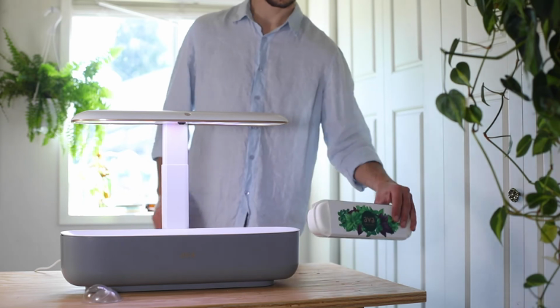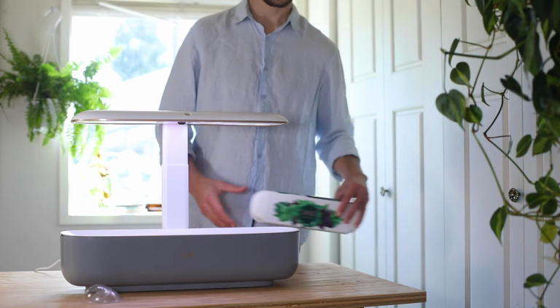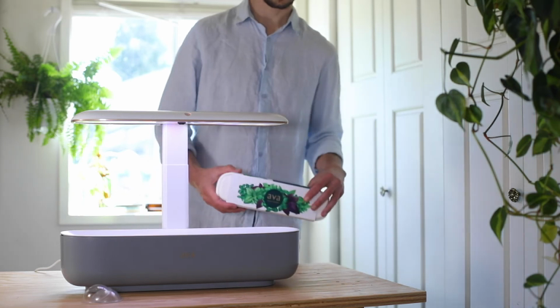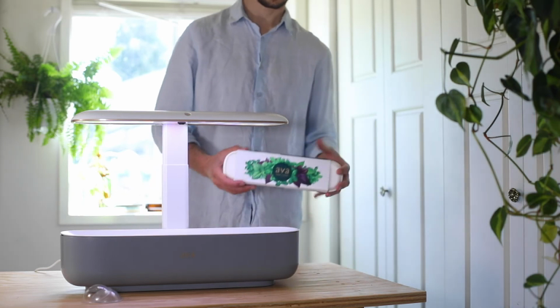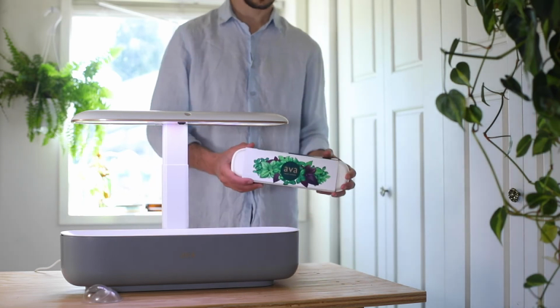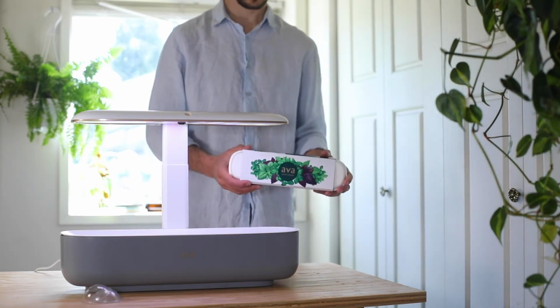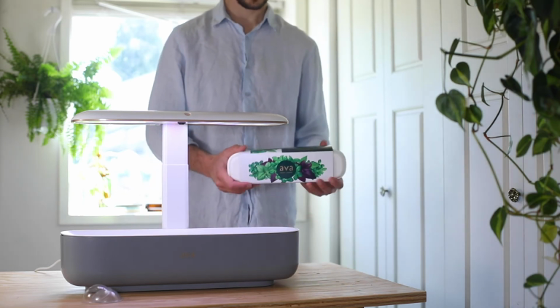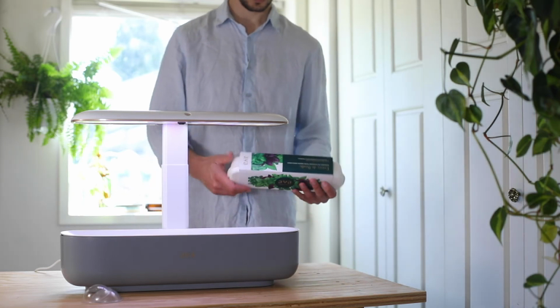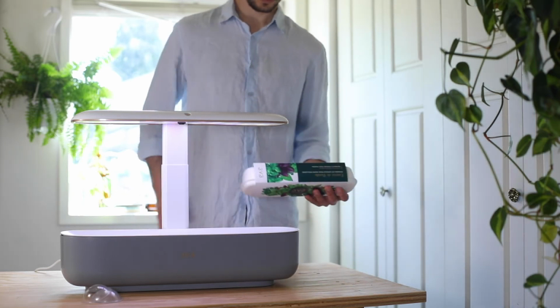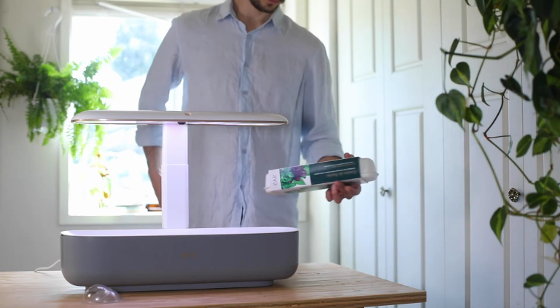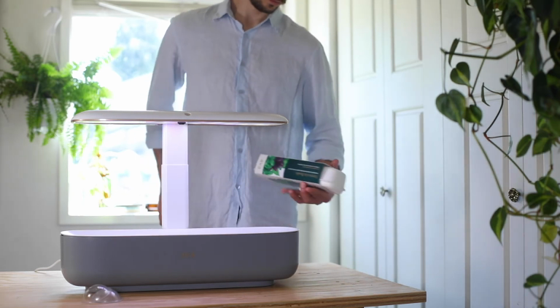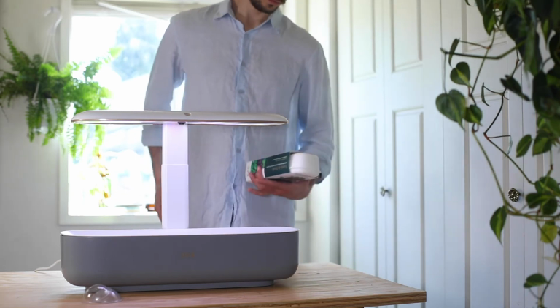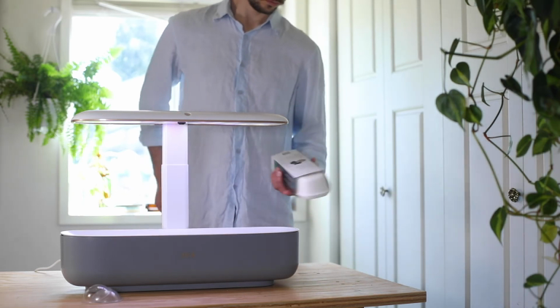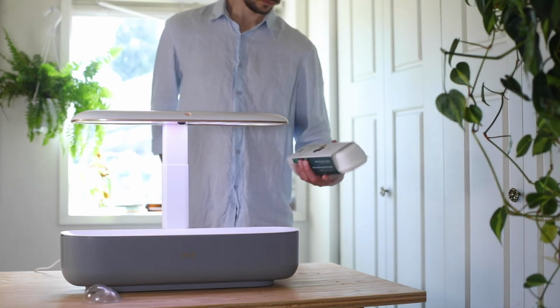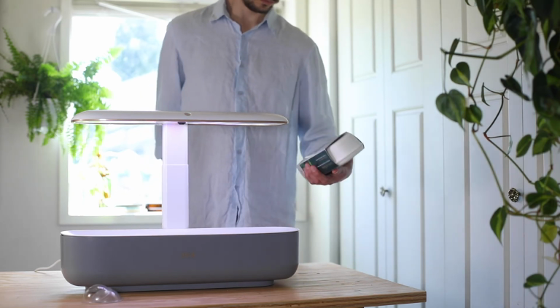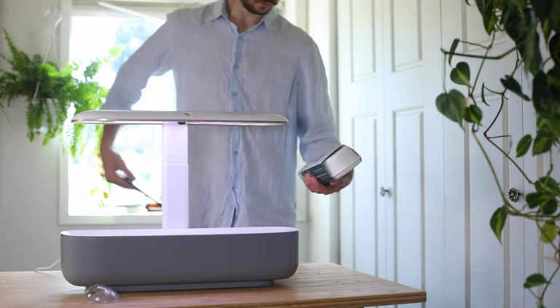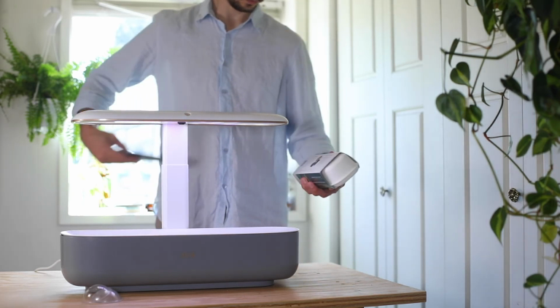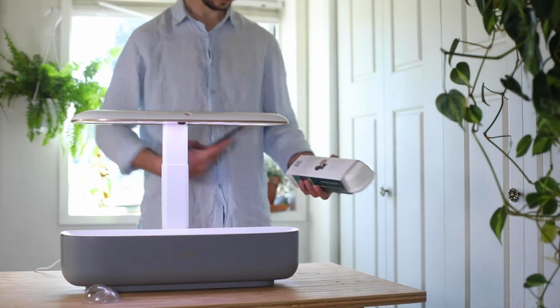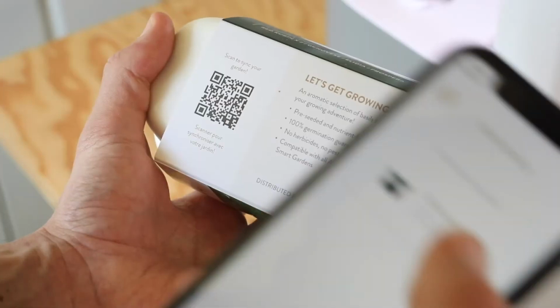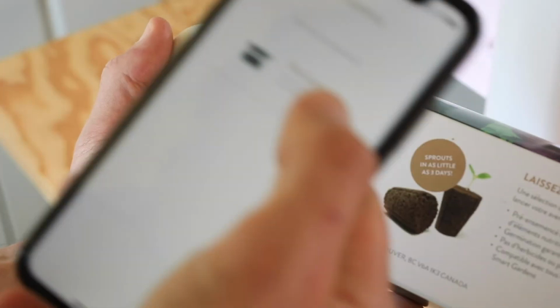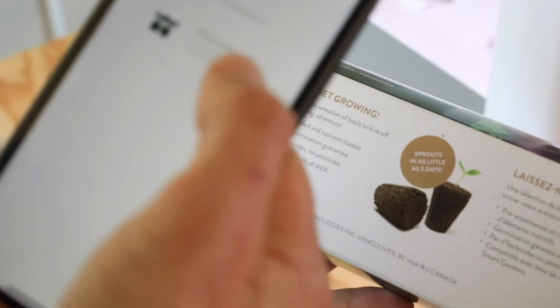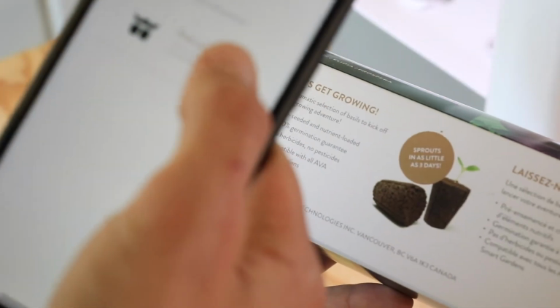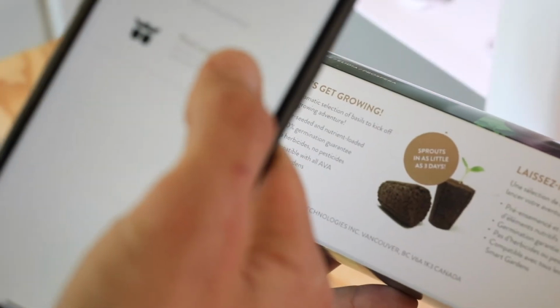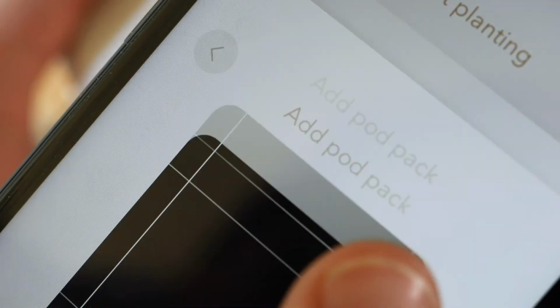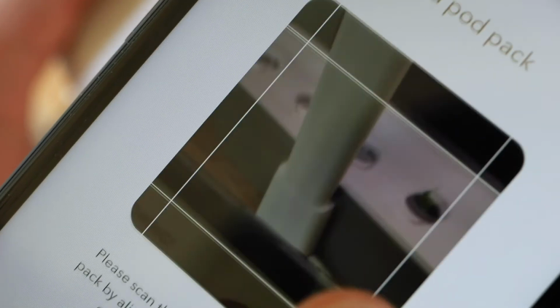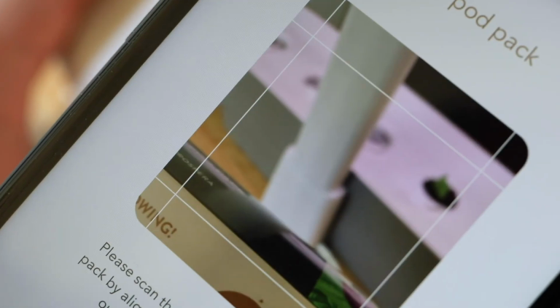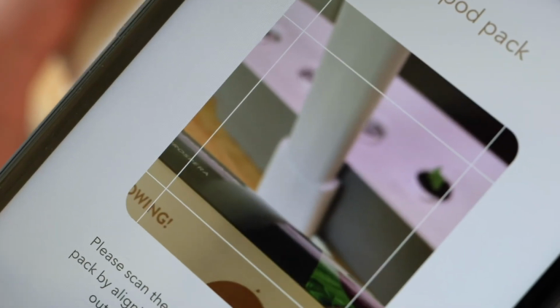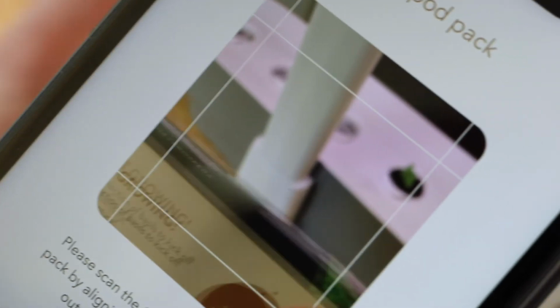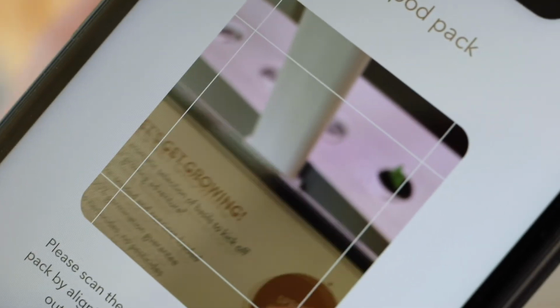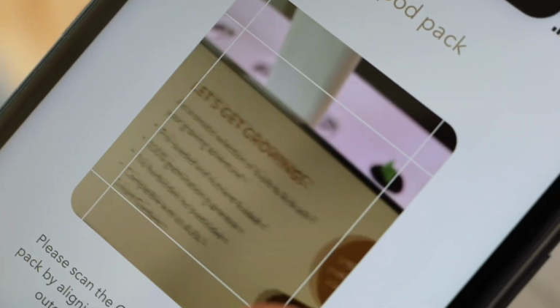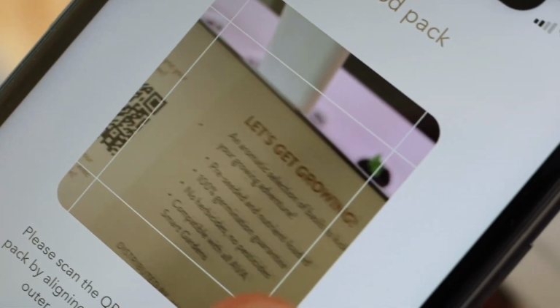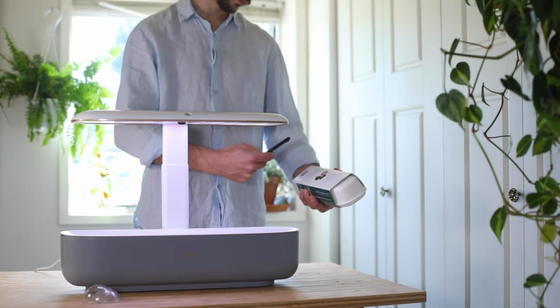Take your pod pack and find the QR code on the back of the box. Make sure that your app is open and scan your pod pack so that your garden knows what you are growing.